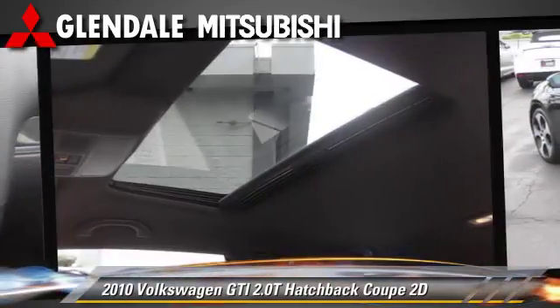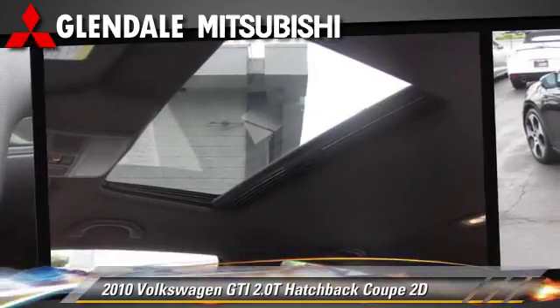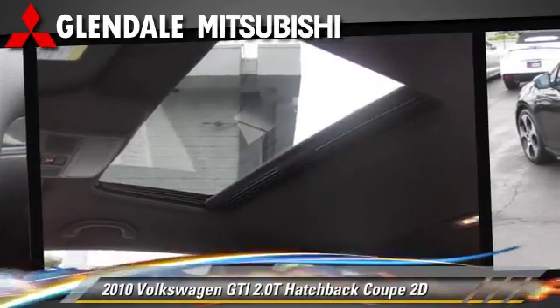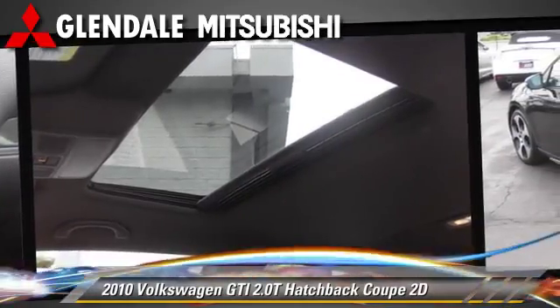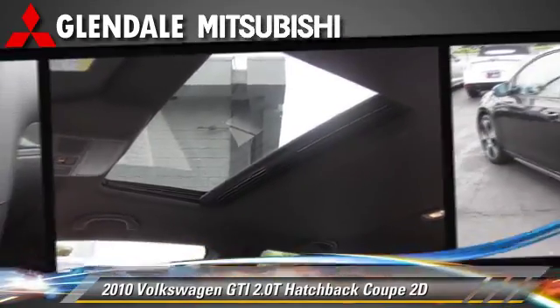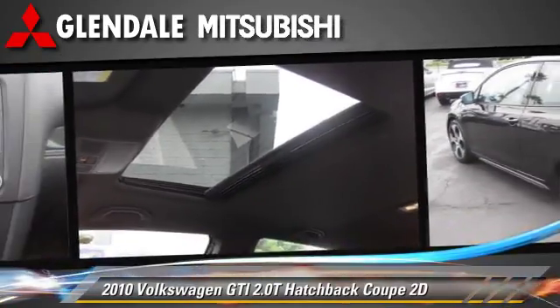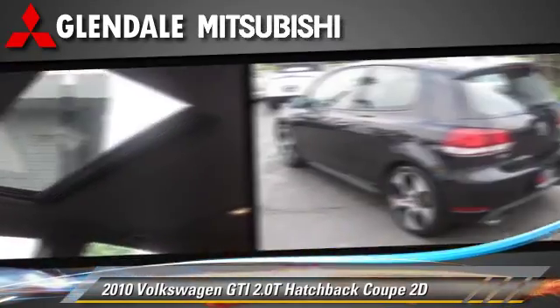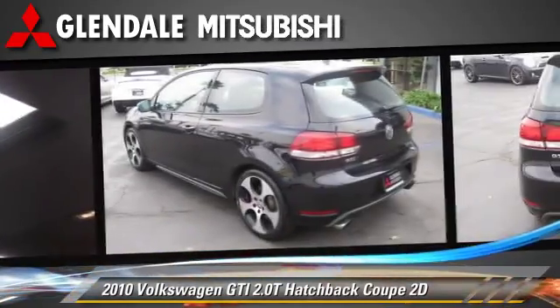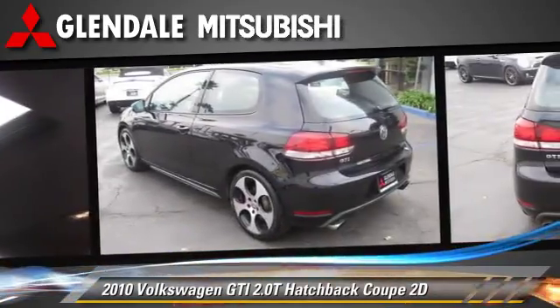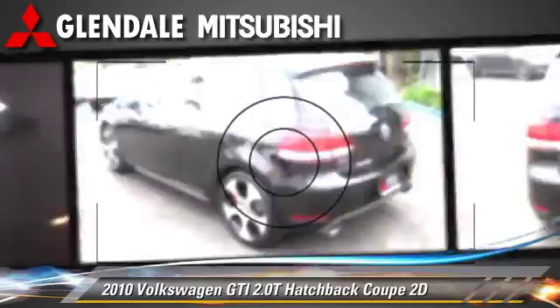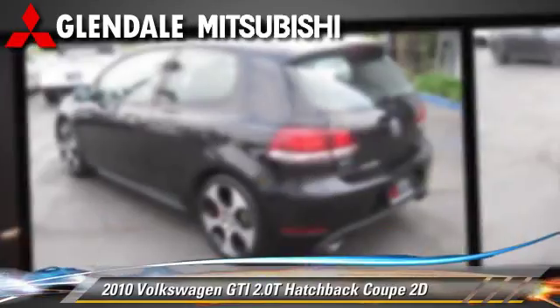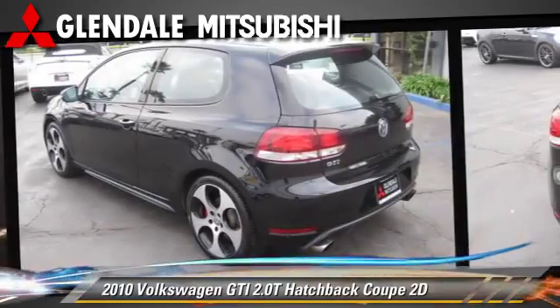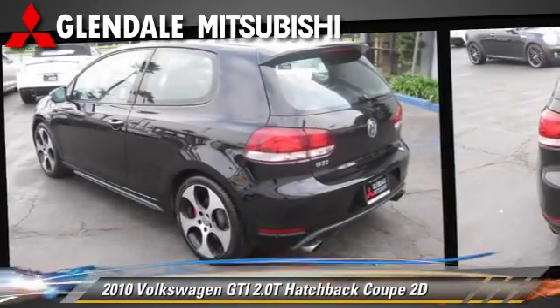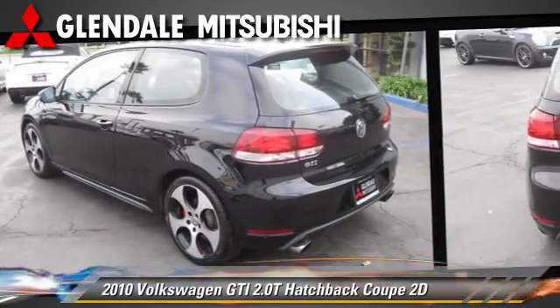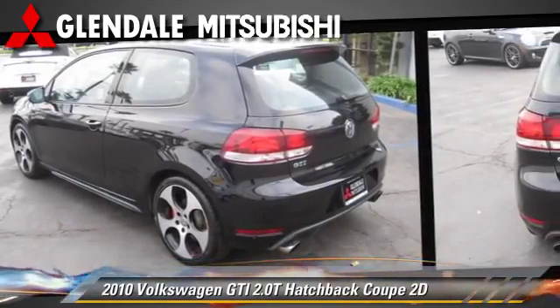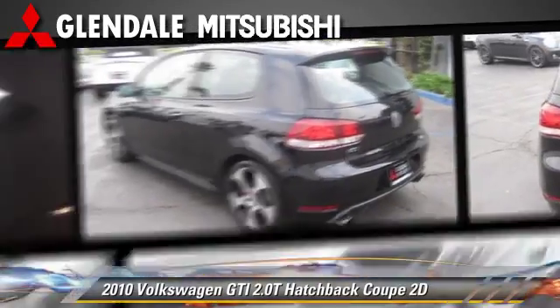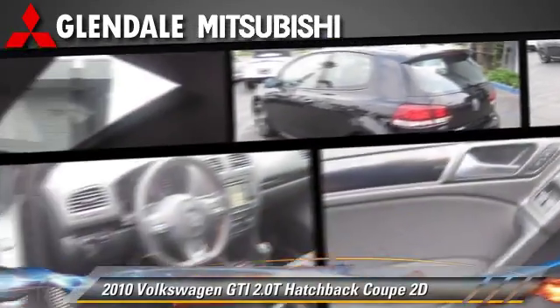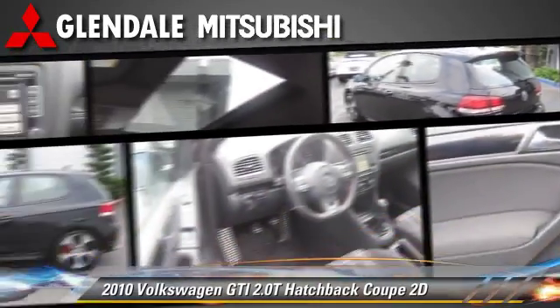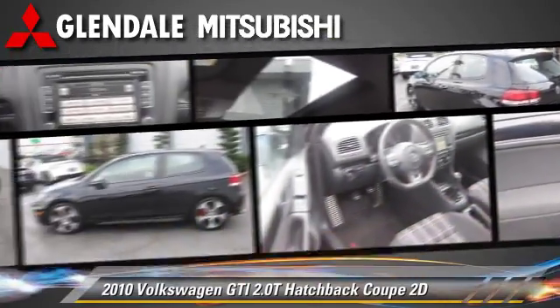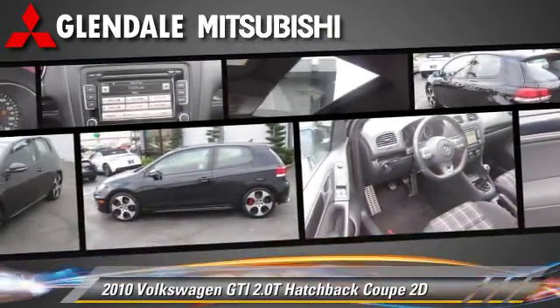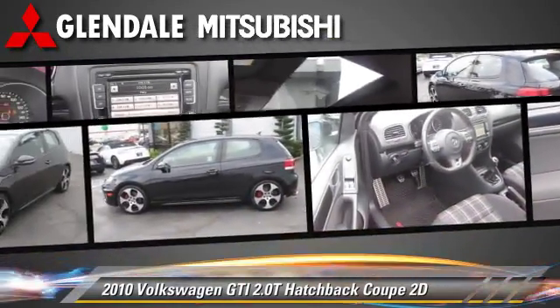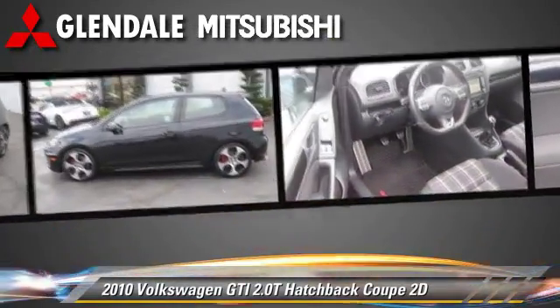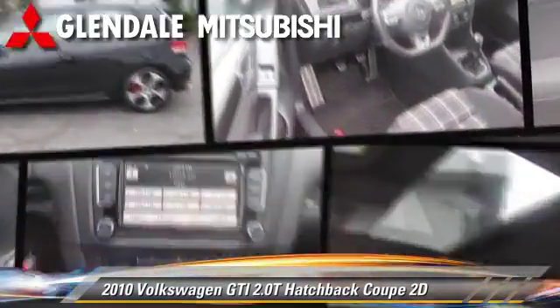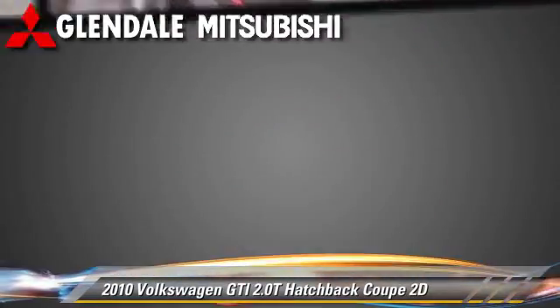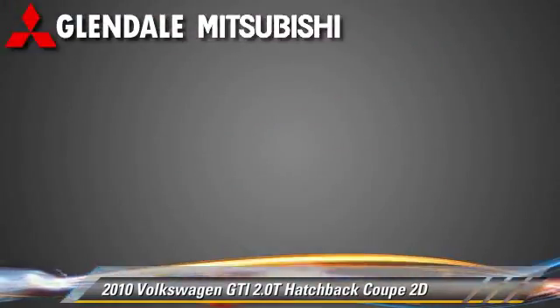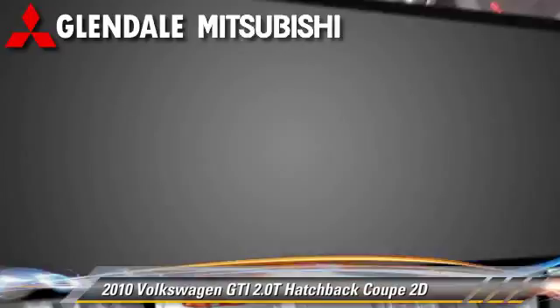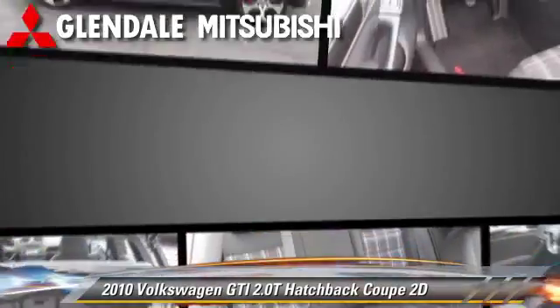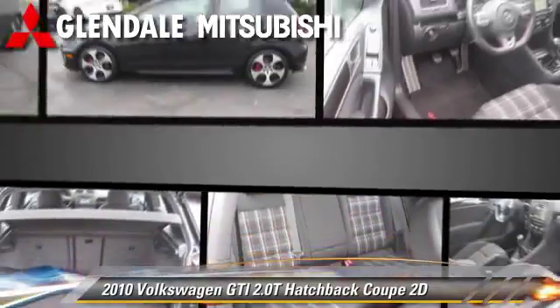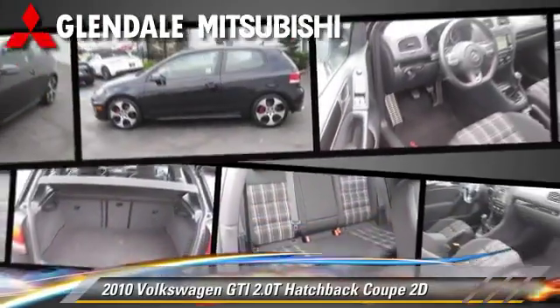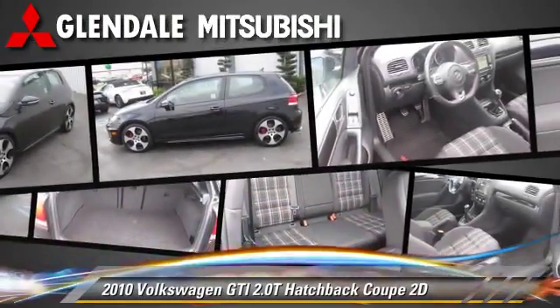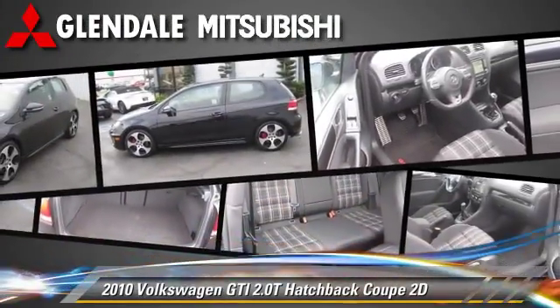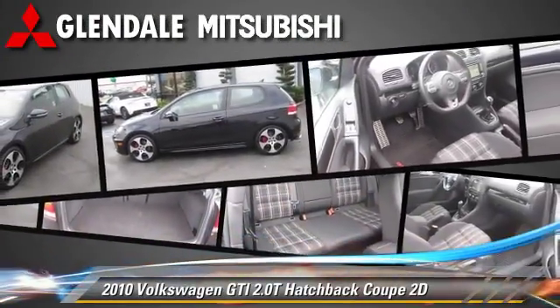Gets up to 31 miles per gallon. This Volkswagen features rear spoiler, sport suspension, and tilt wheel.